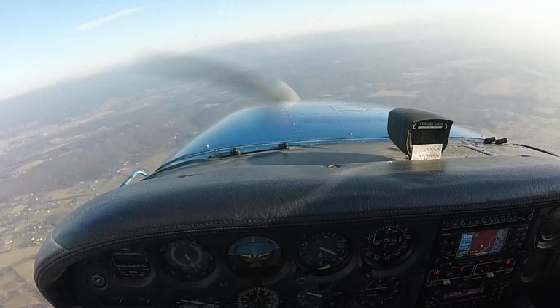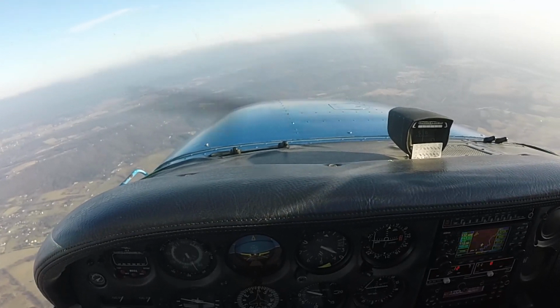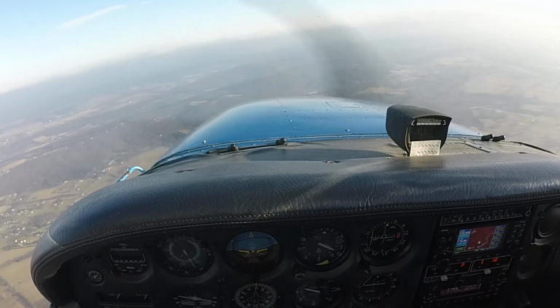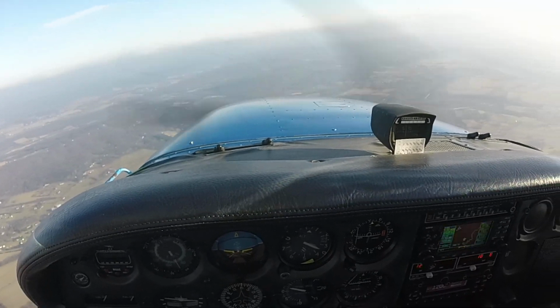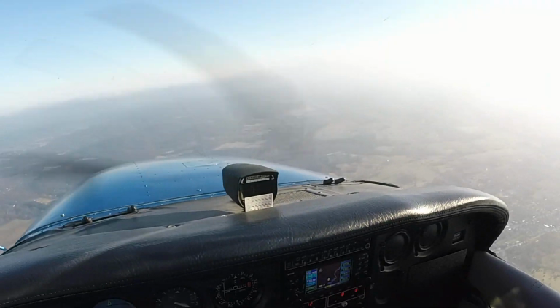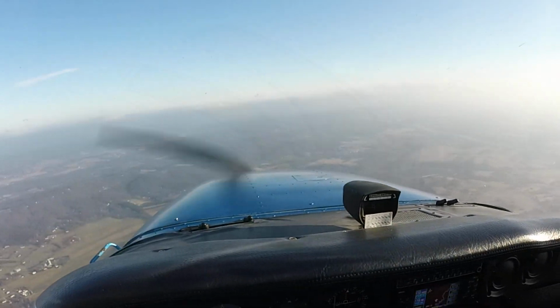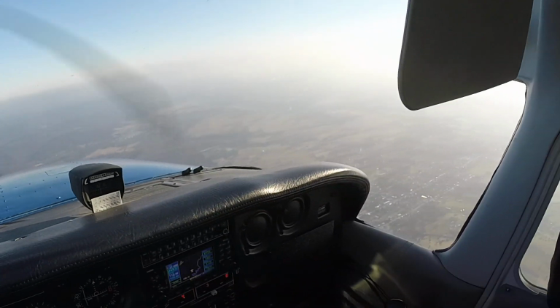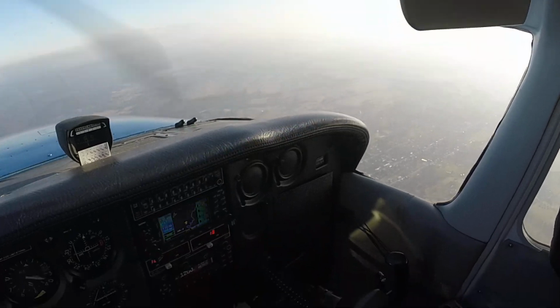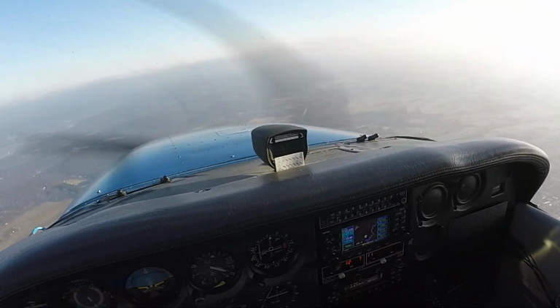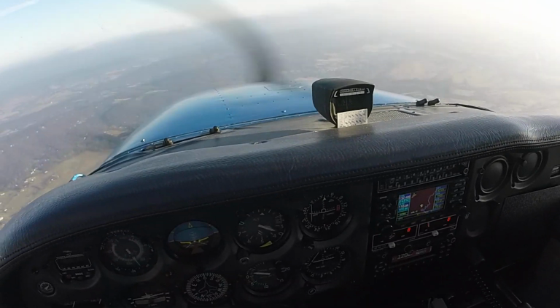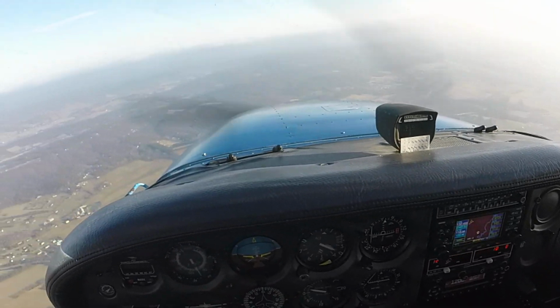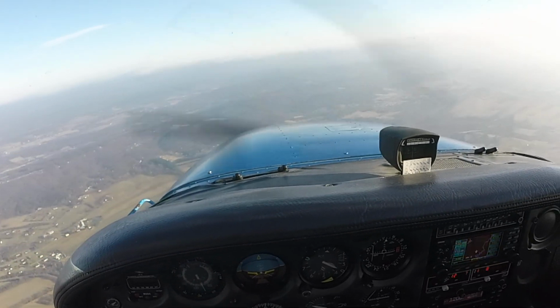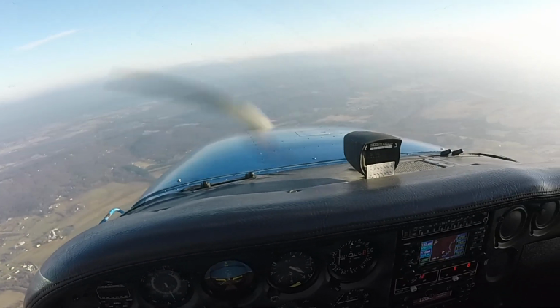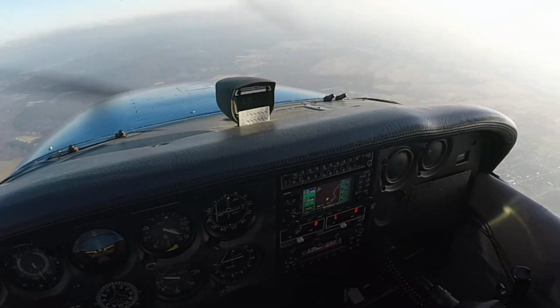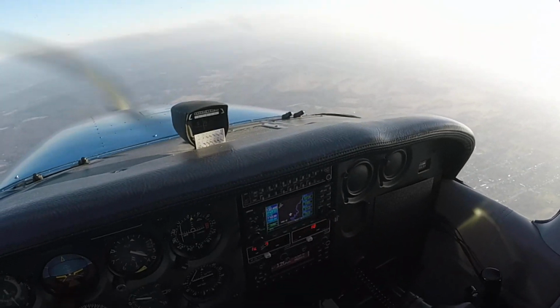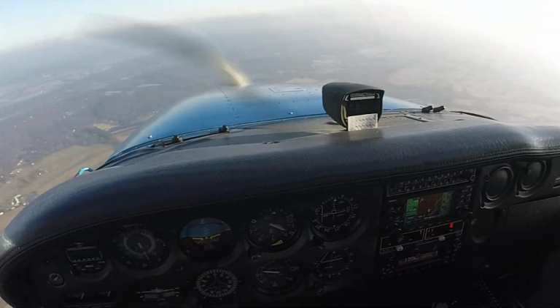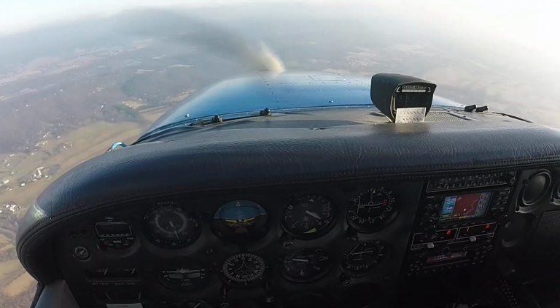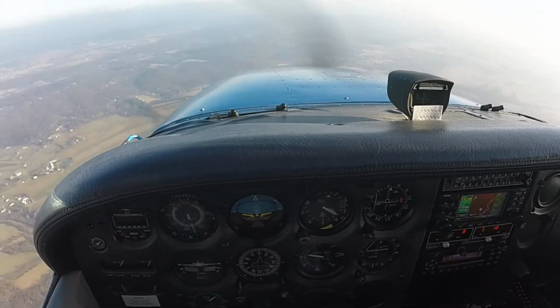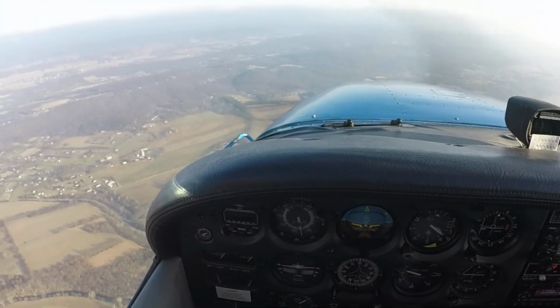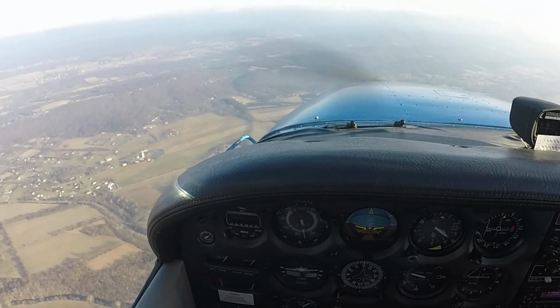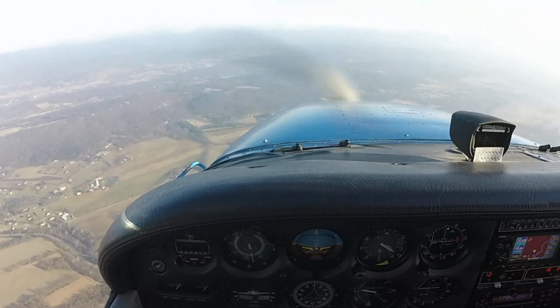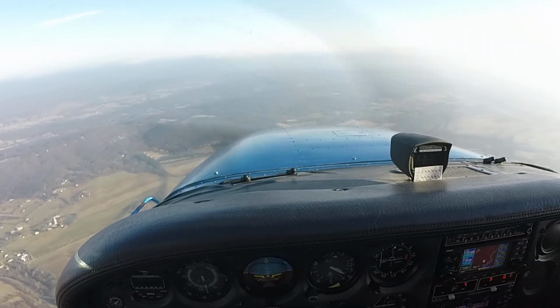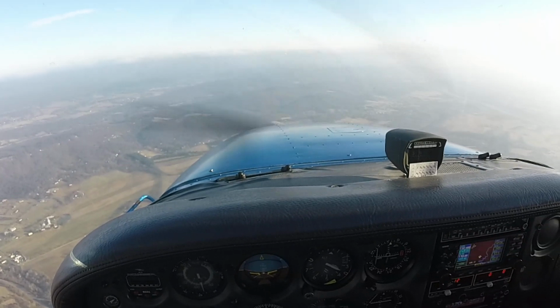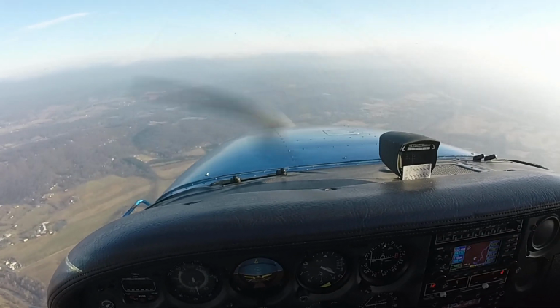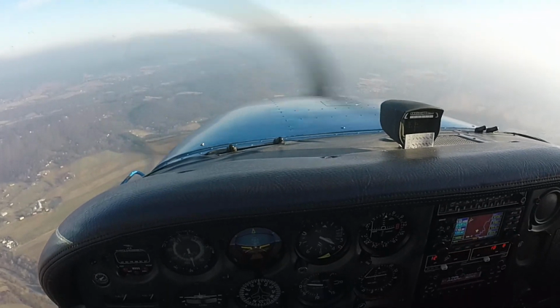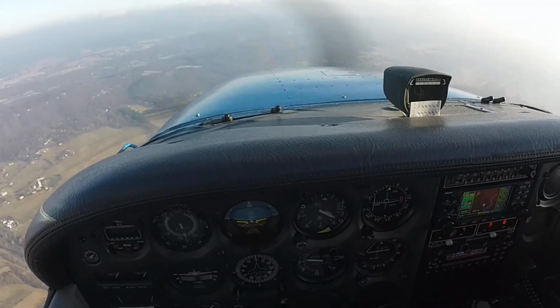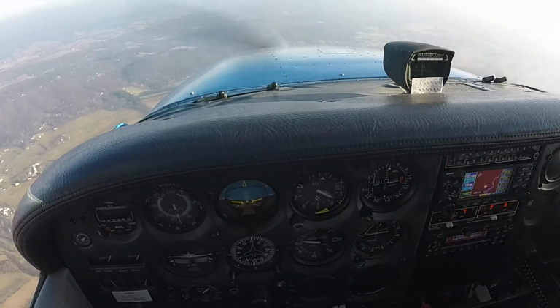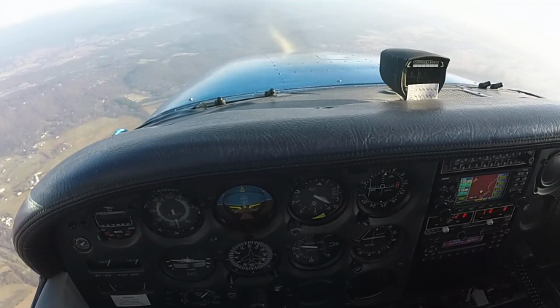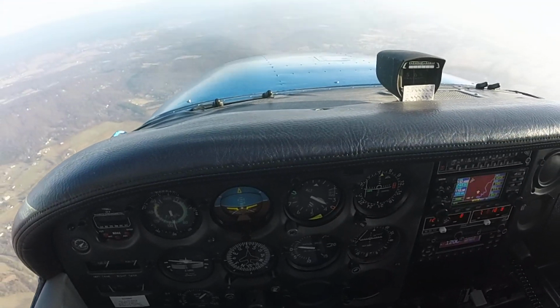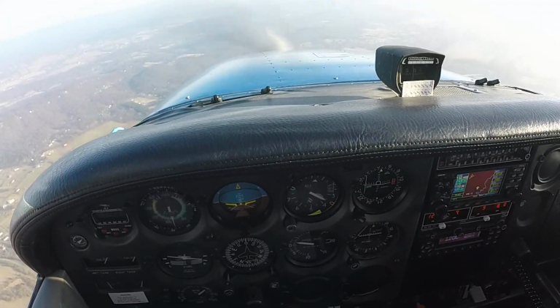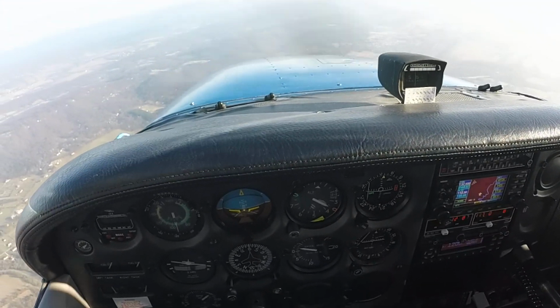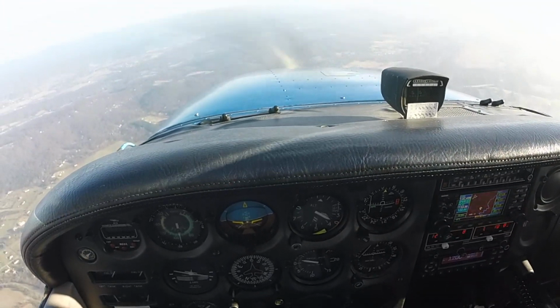All right, excellent. Okay, so the recovery was a little bit slow, right? Yeah. We kind of just held the nose down. Power. You got the power. All right, let's go ahead and do right turning at 210. And let's do one more power off stall.